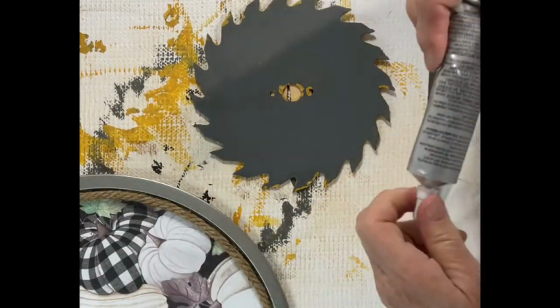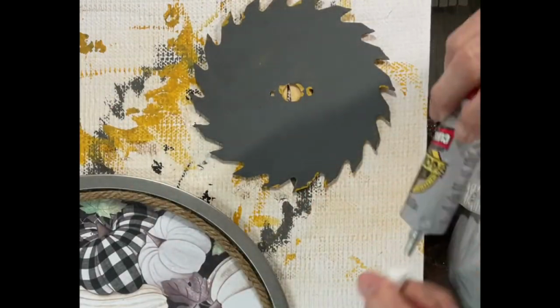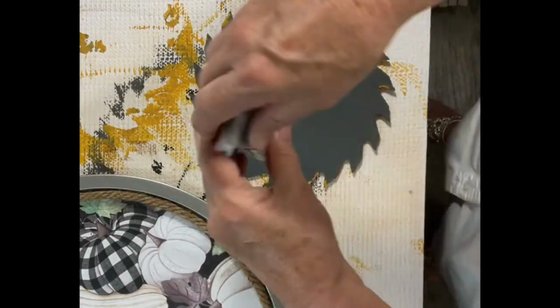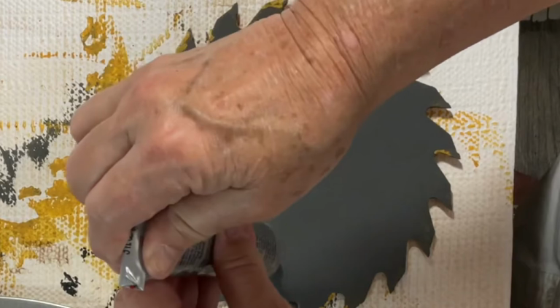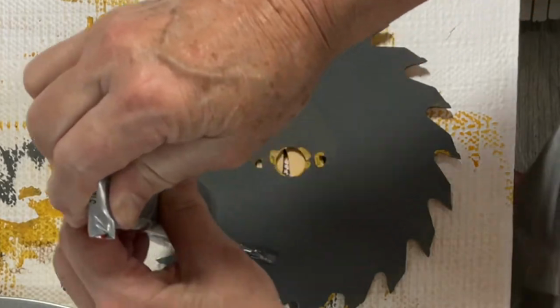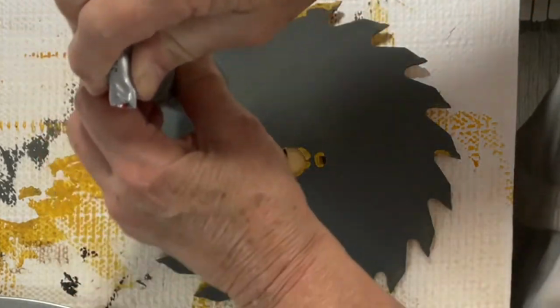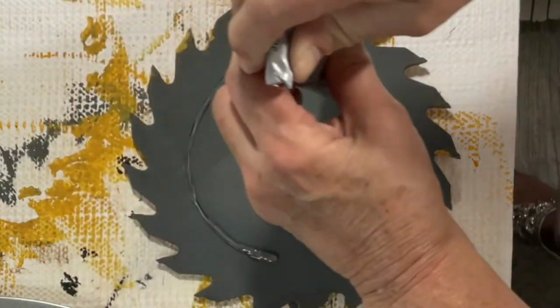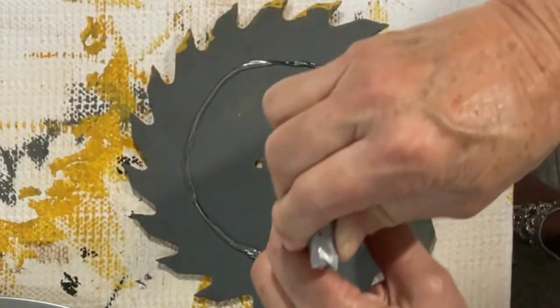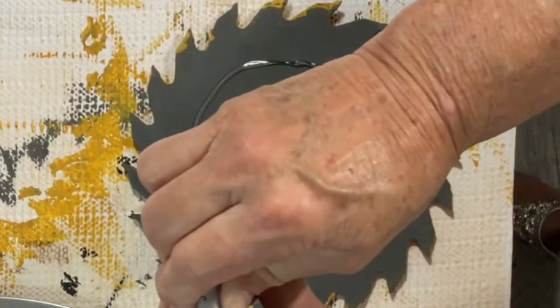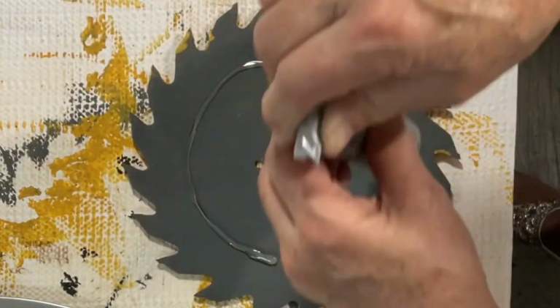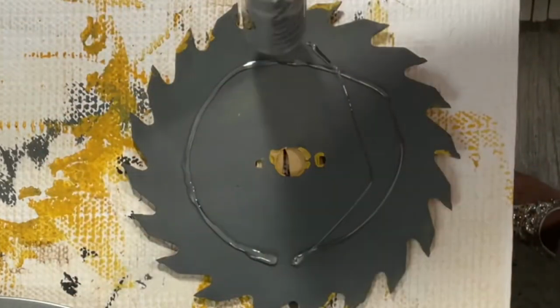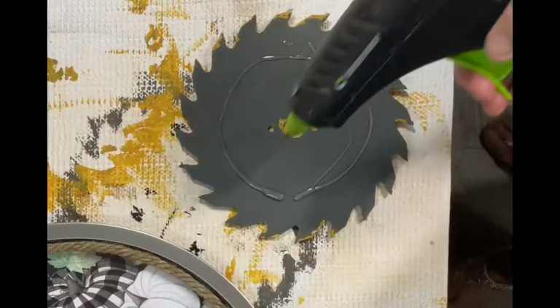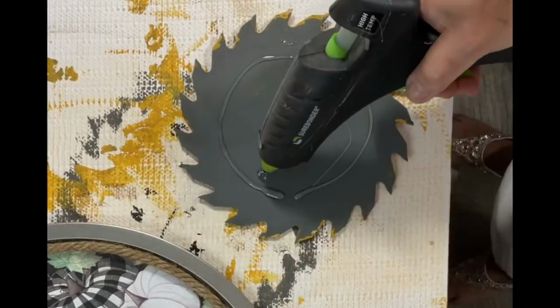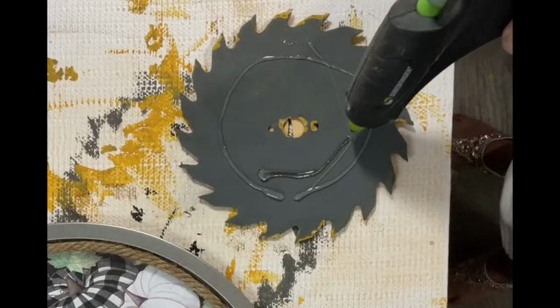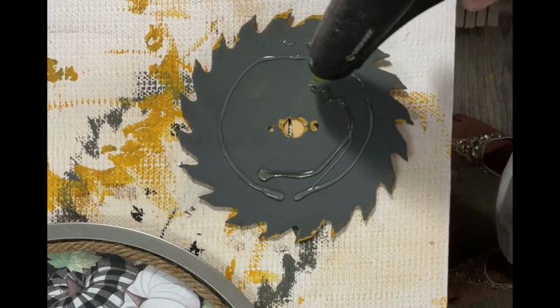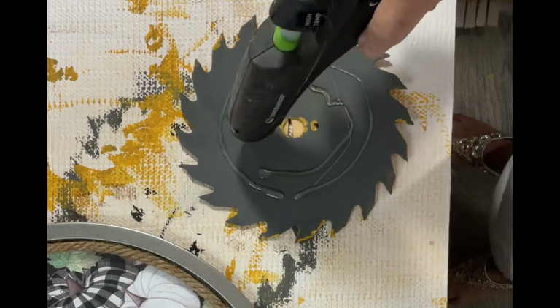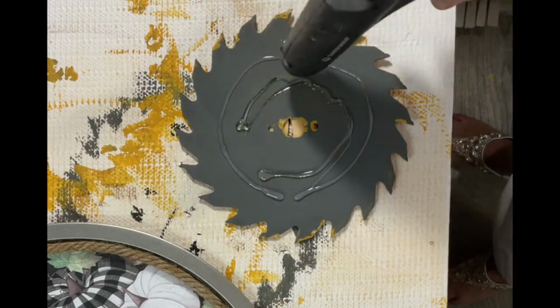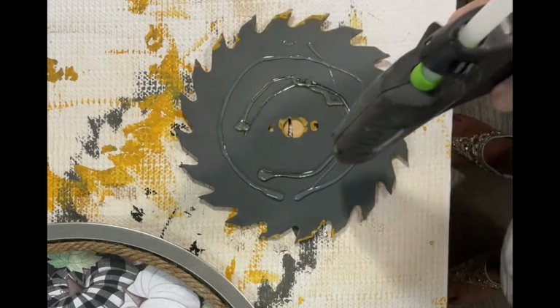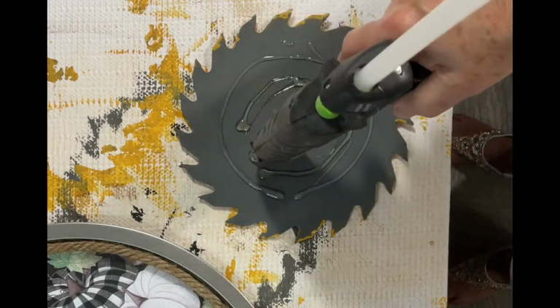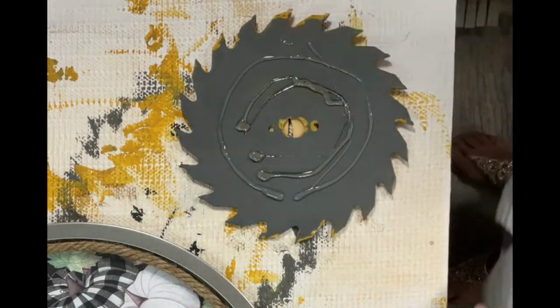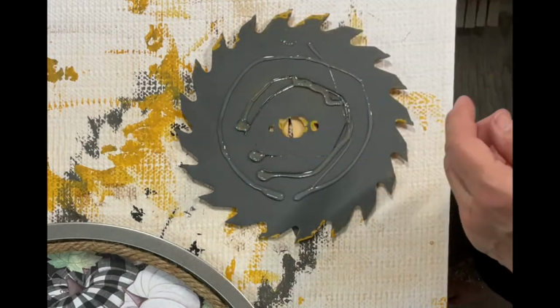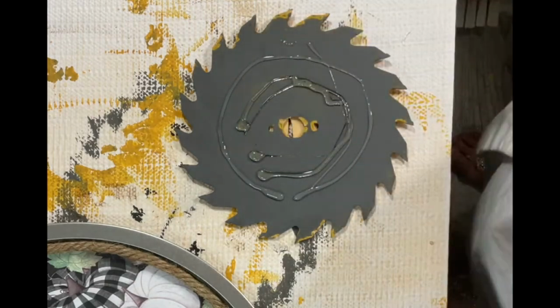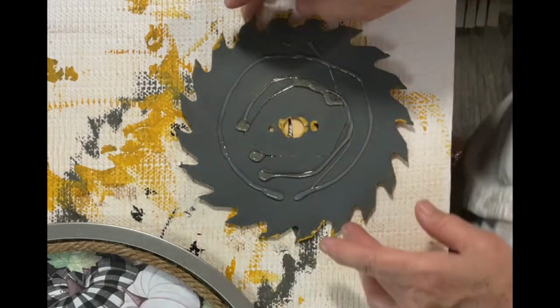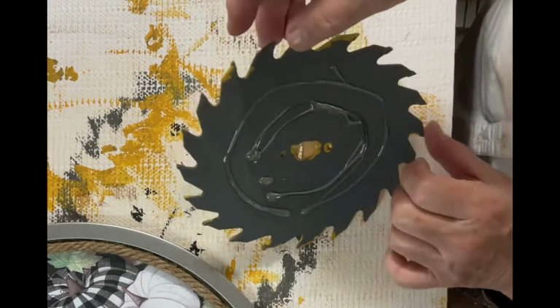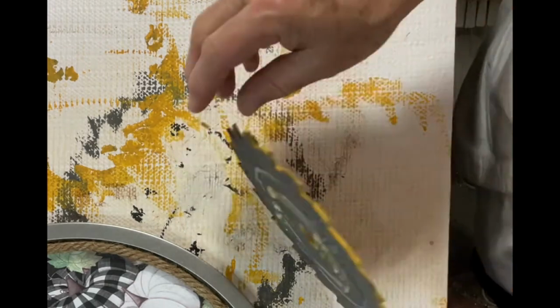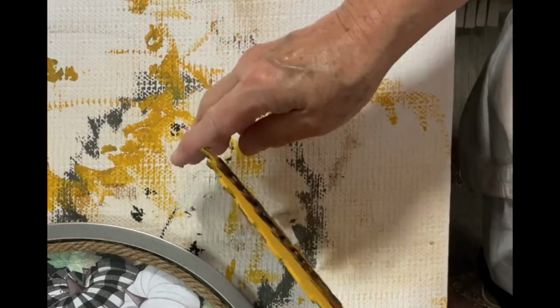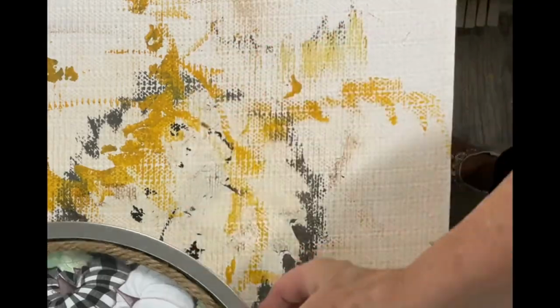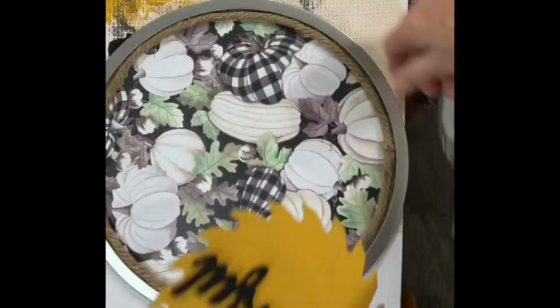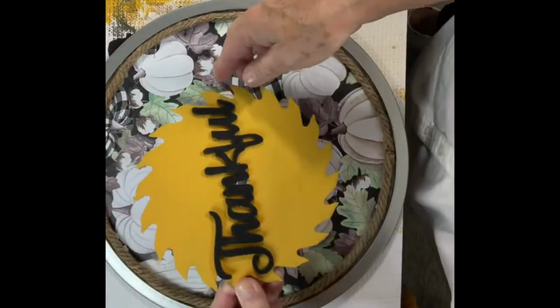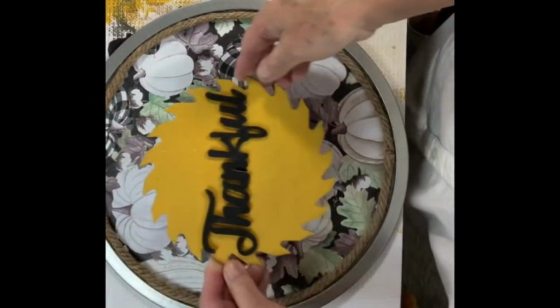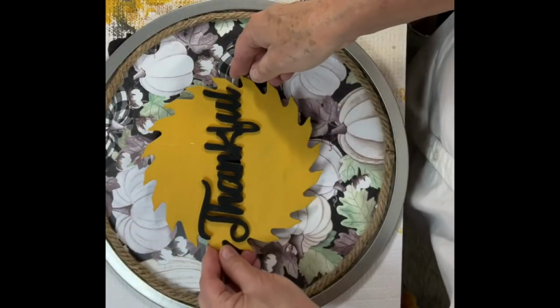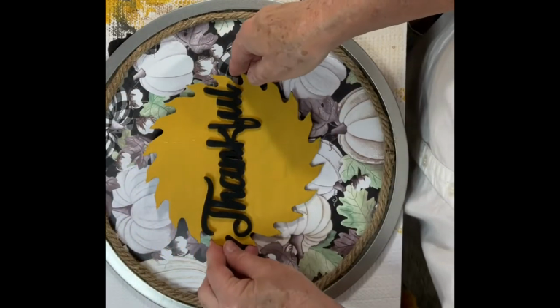The final step was gluing the saw blade — I used a combination of gorilla glue and hot glue to adhere the blade to the middle of the pan. And that's all there is to it — what a great addition to my table decor.